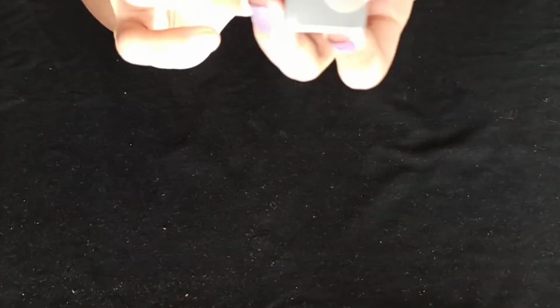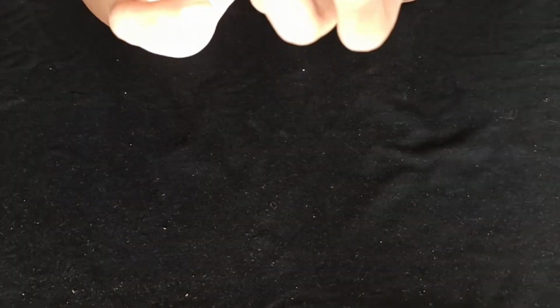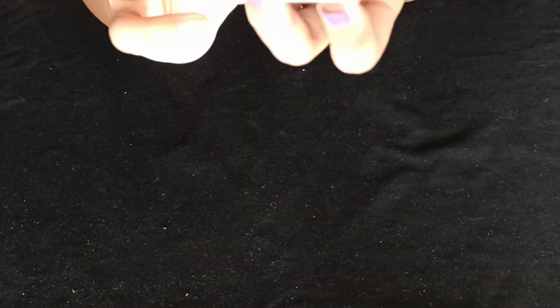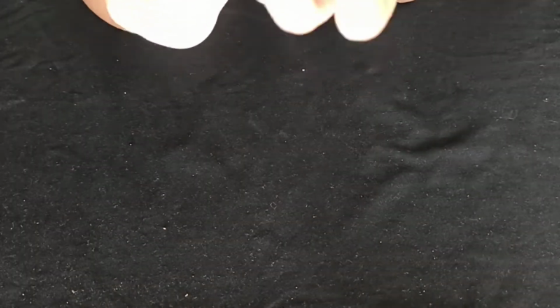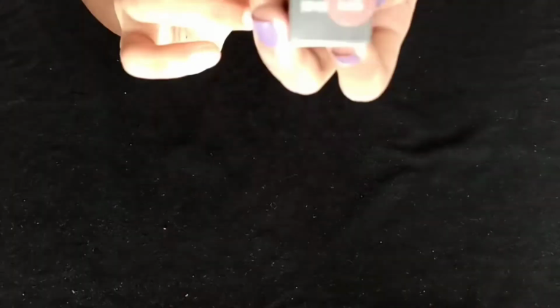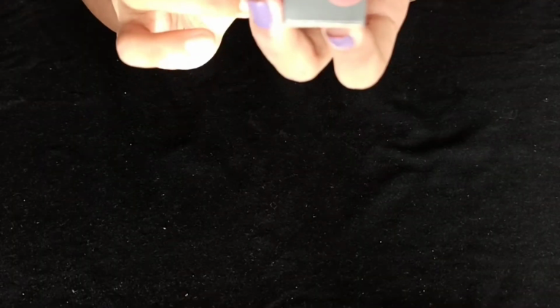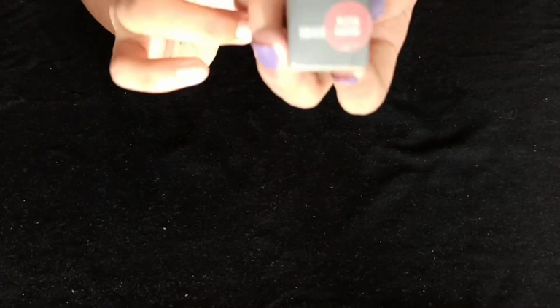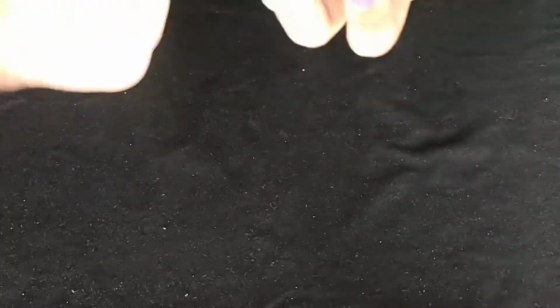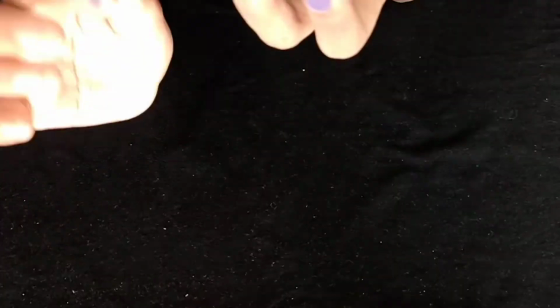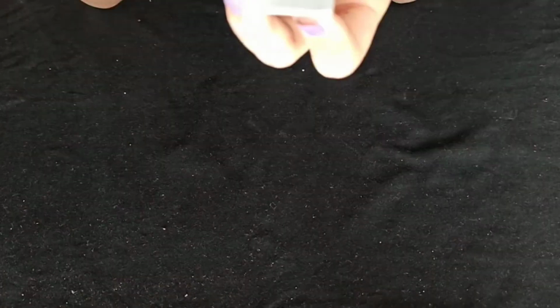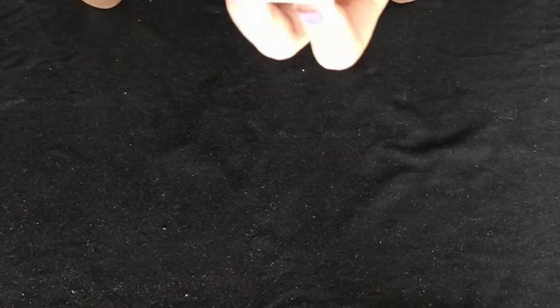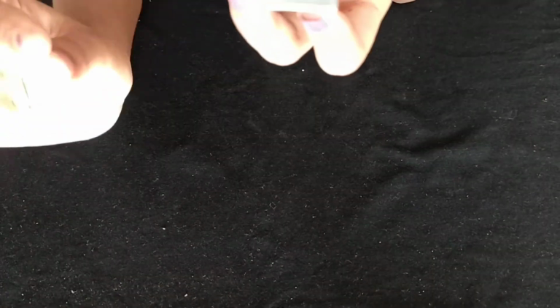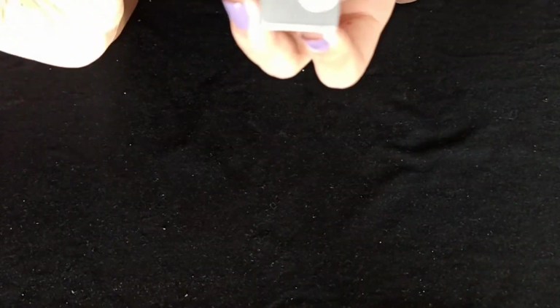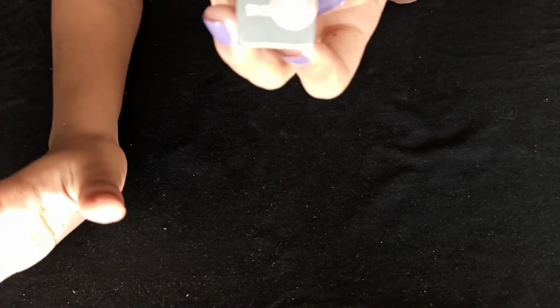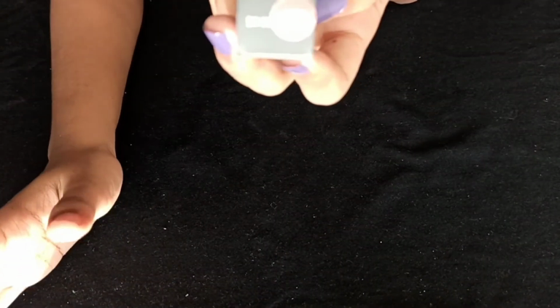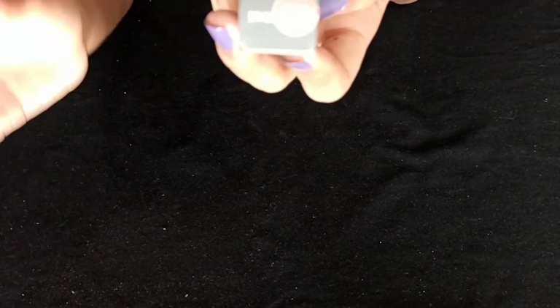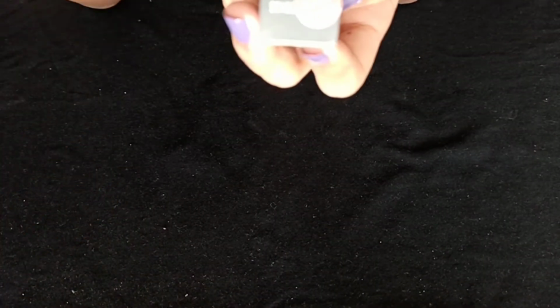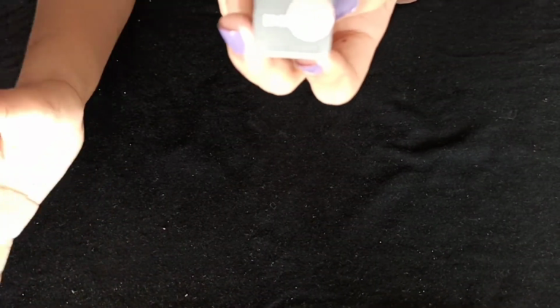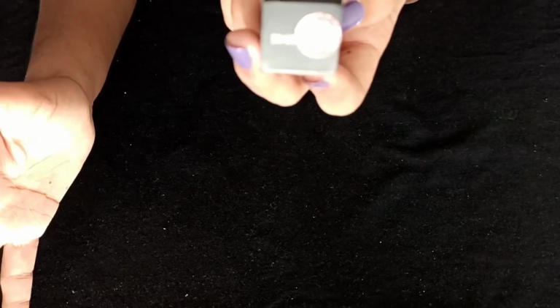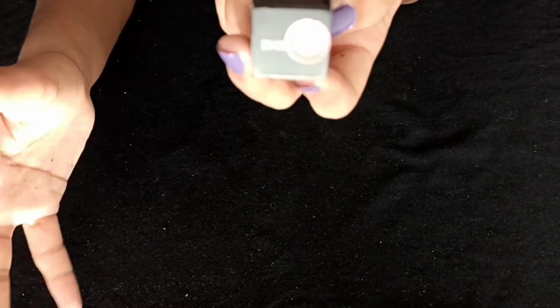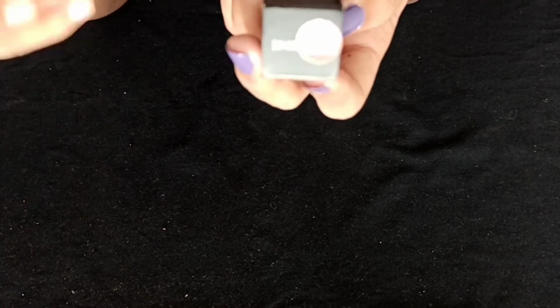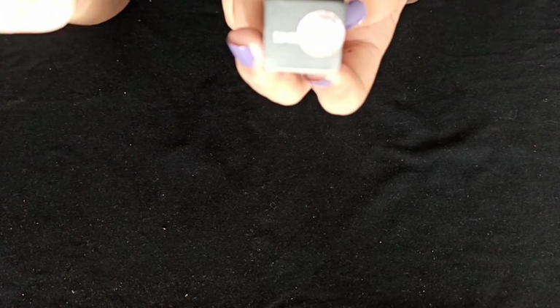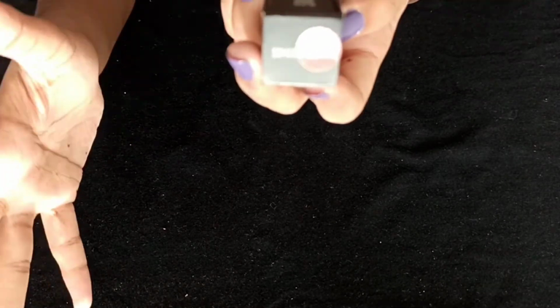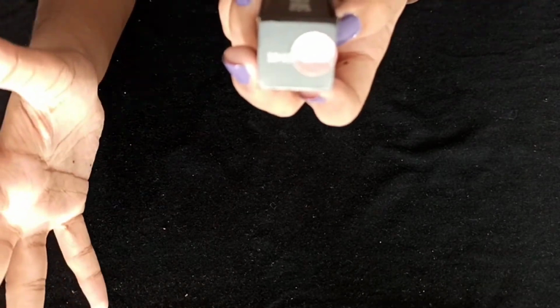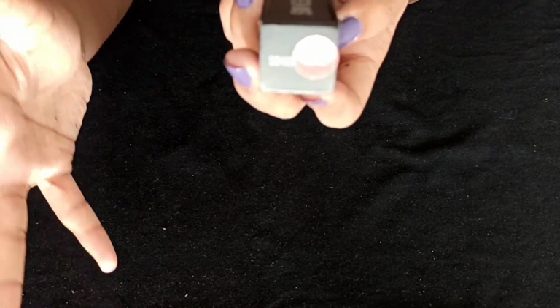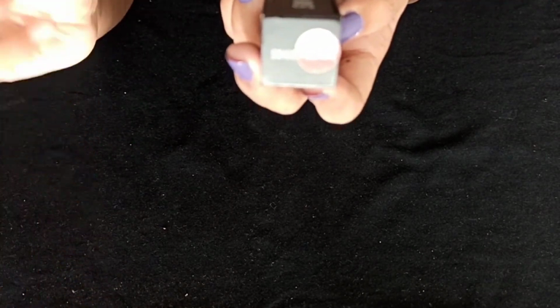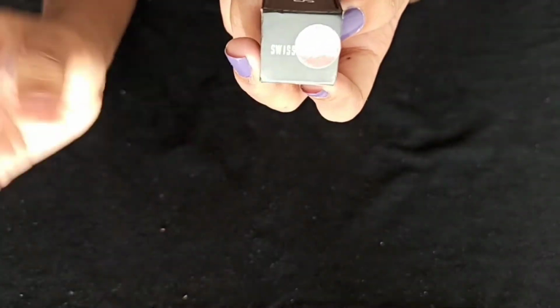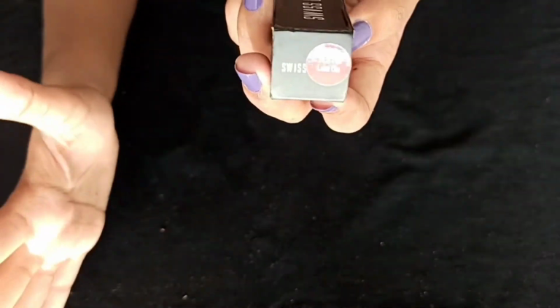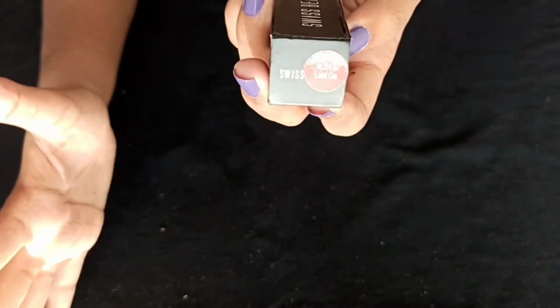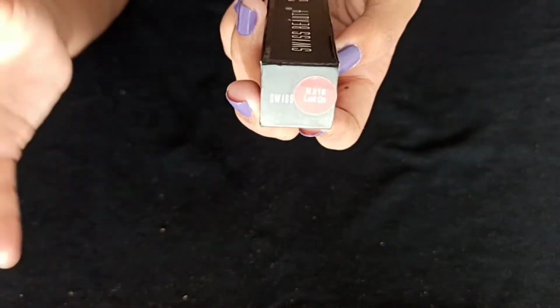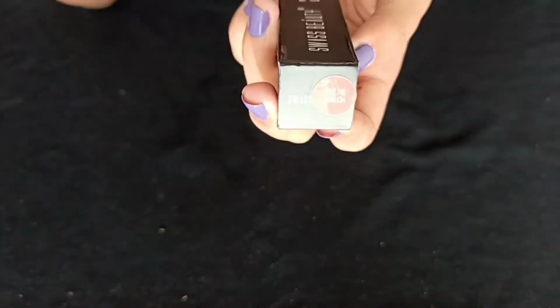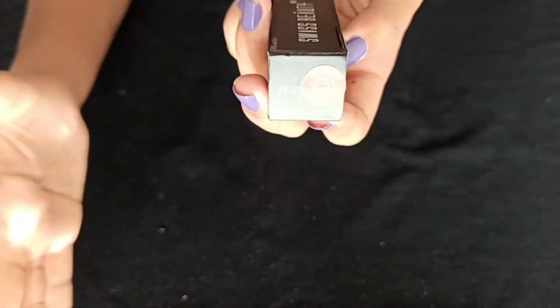This is a nude shade. It's a good product for beginners. It's an affordable product and a good price.